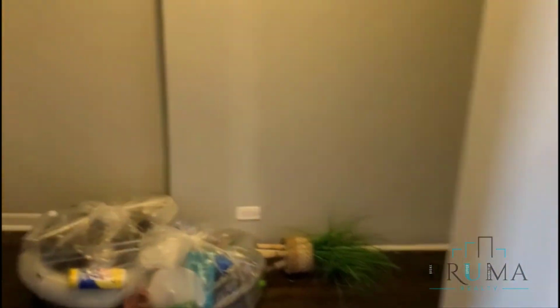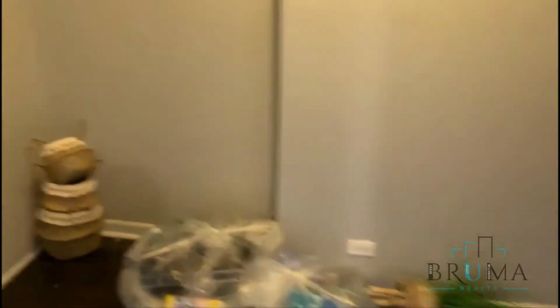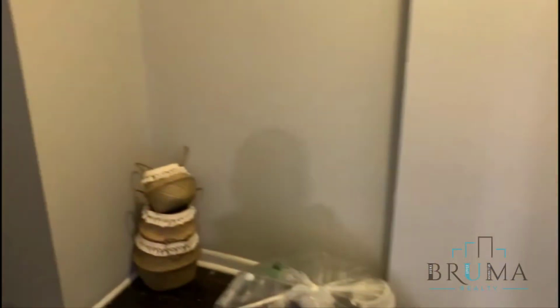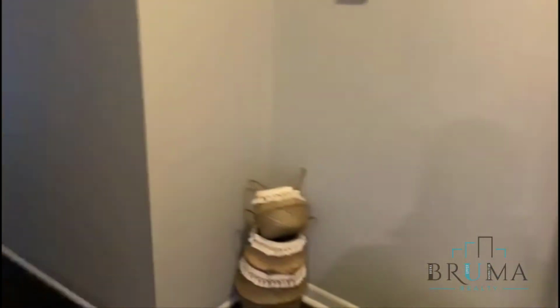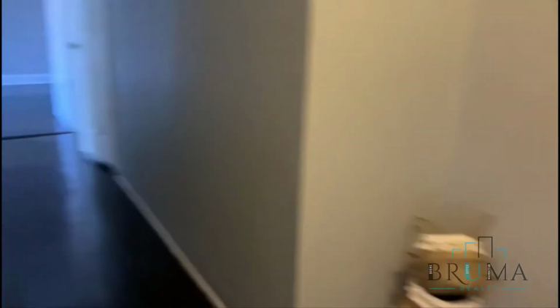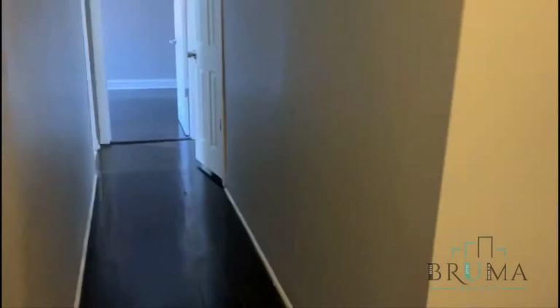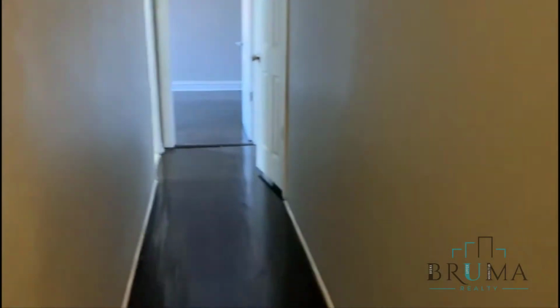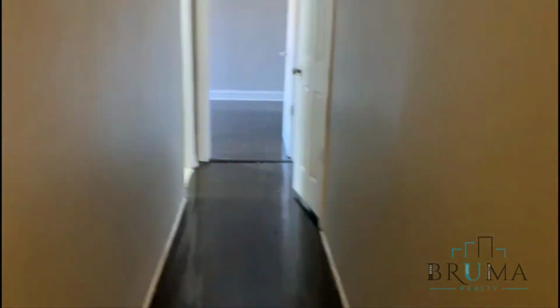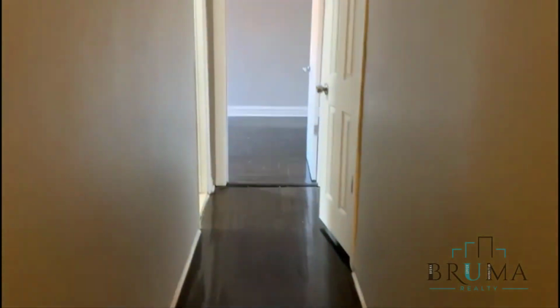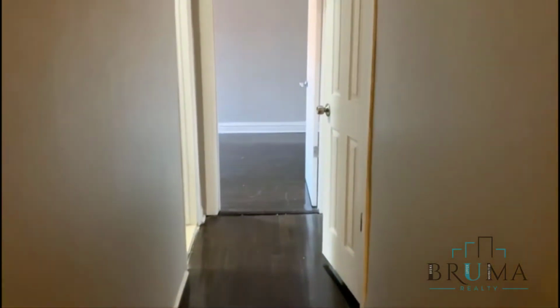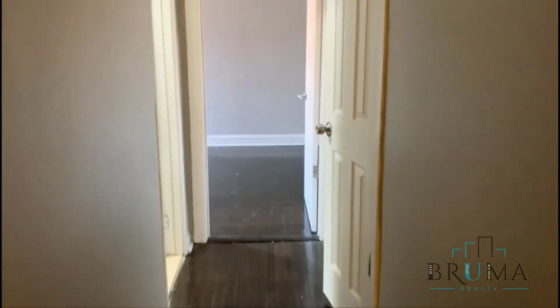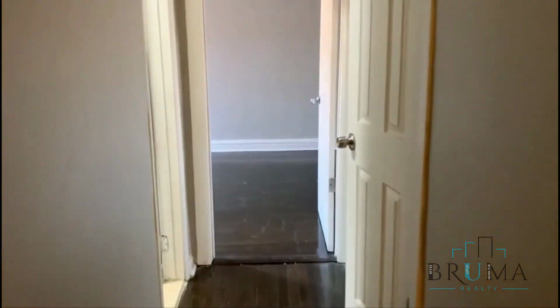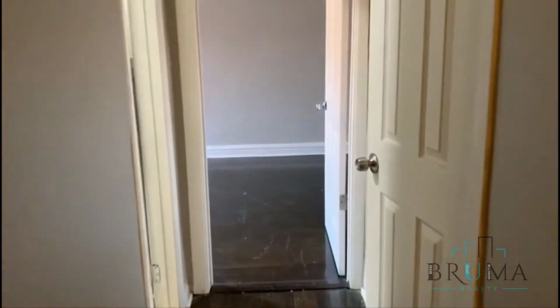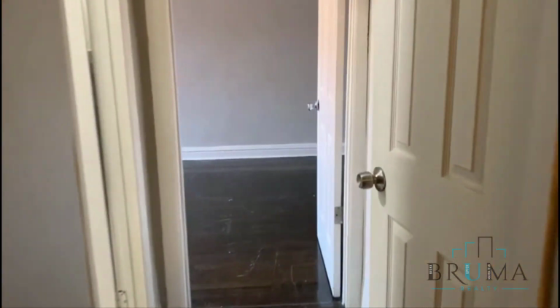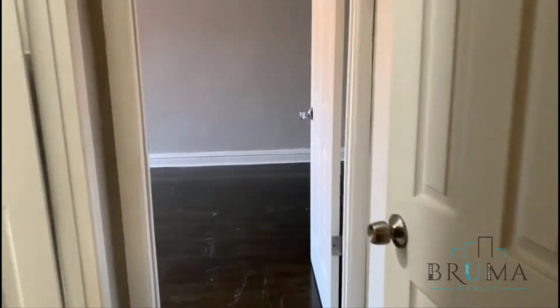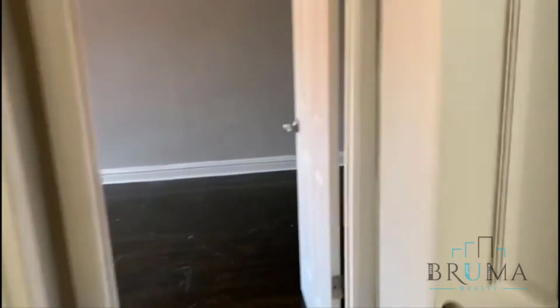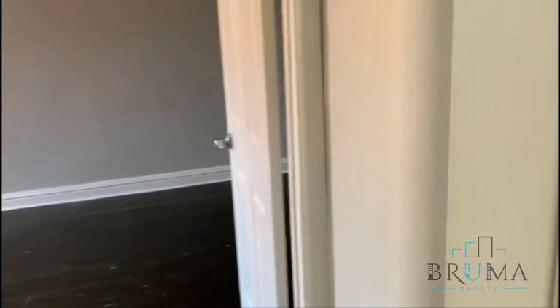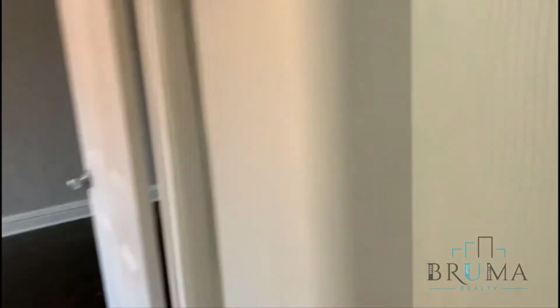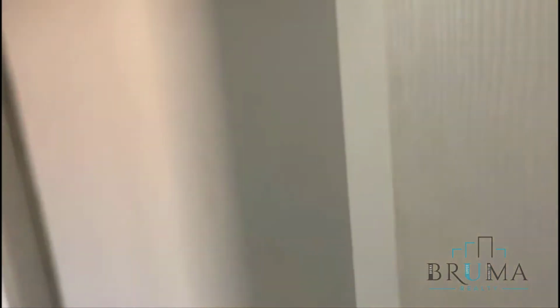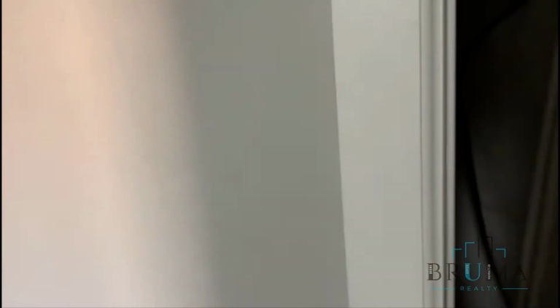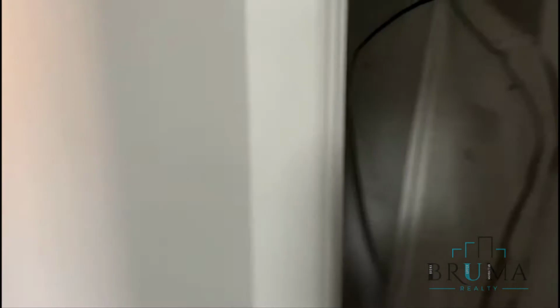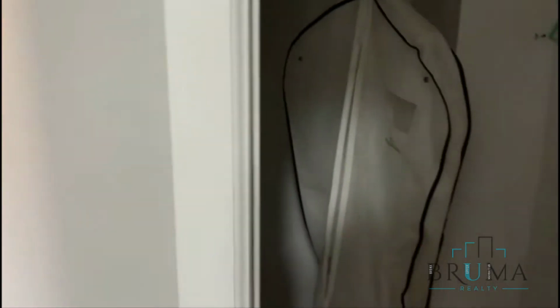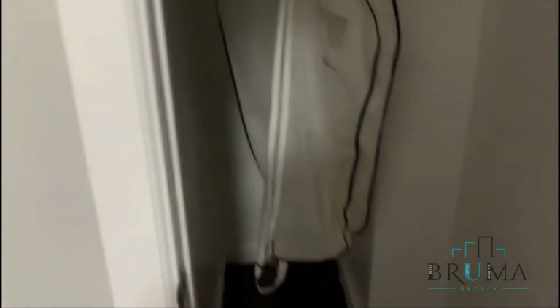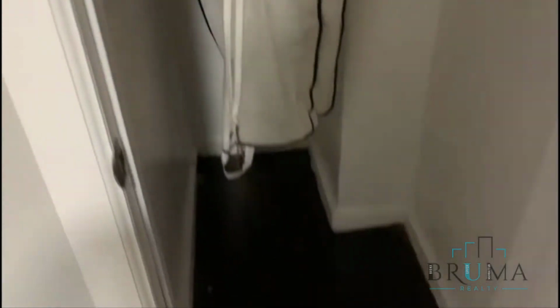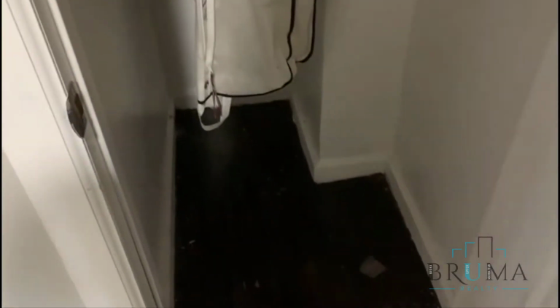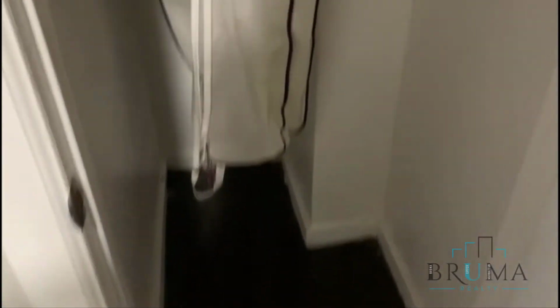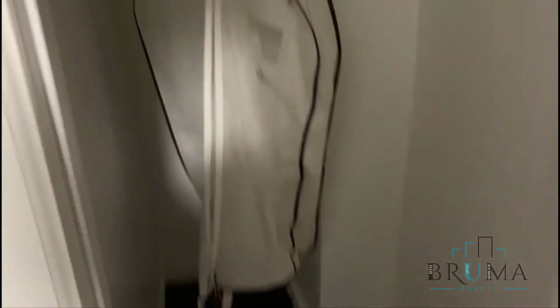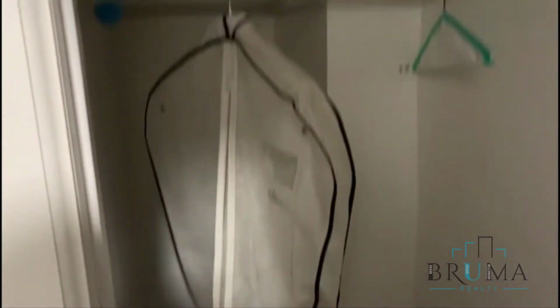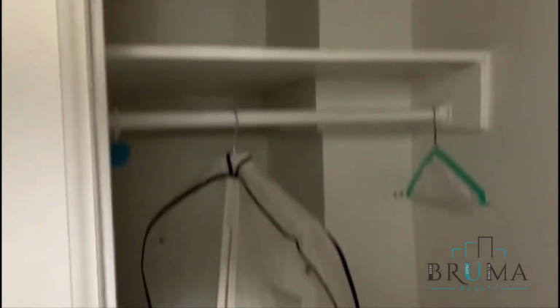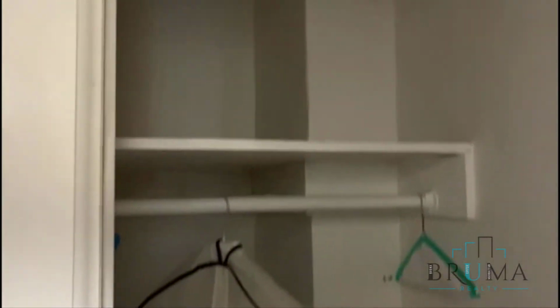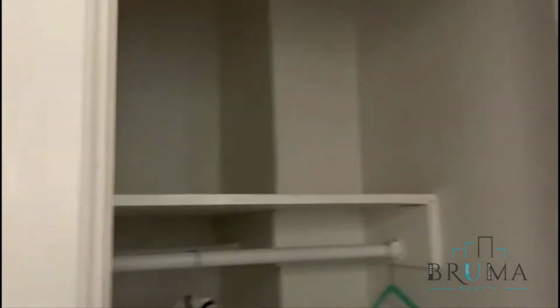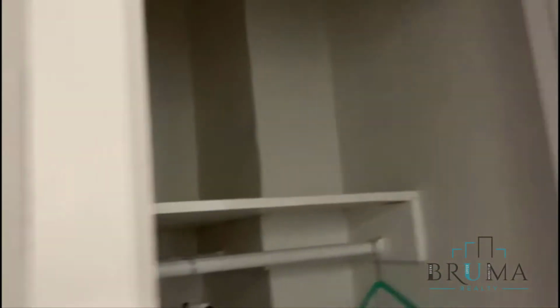We go down this one hallway. Turning away, we do have a closet. Very deep closet.